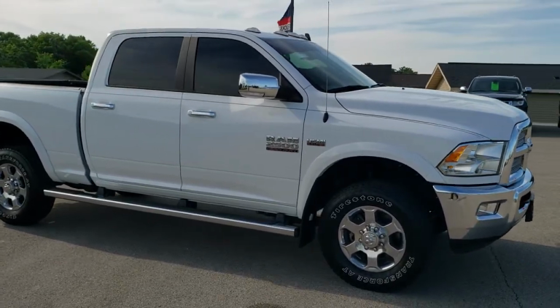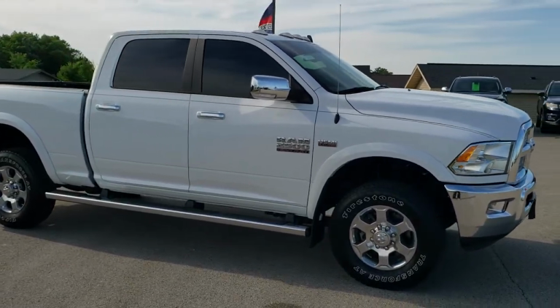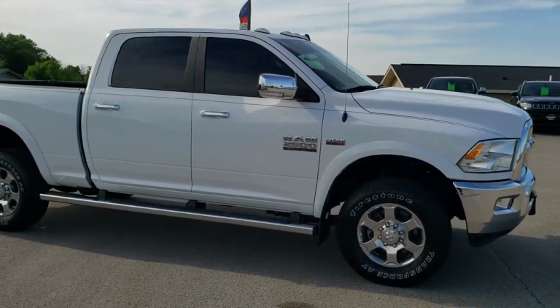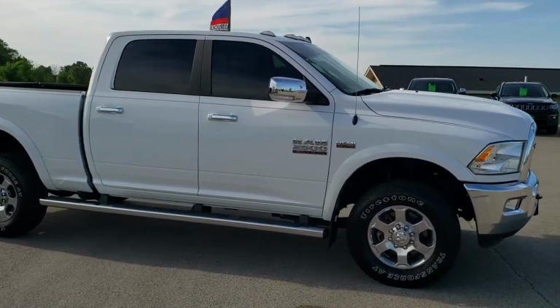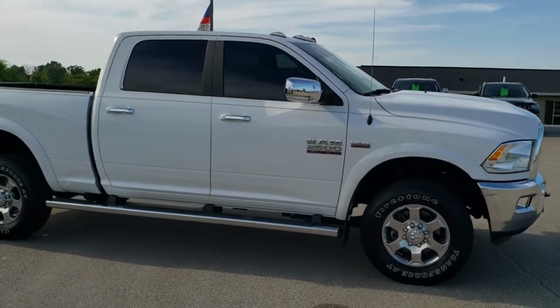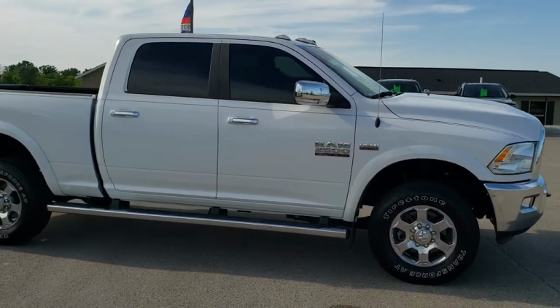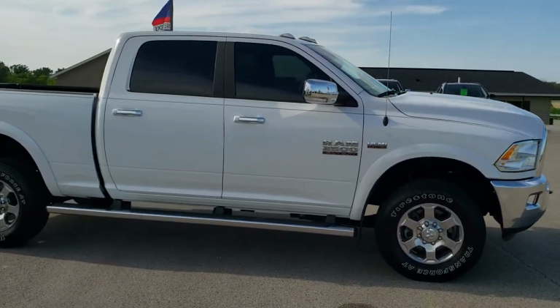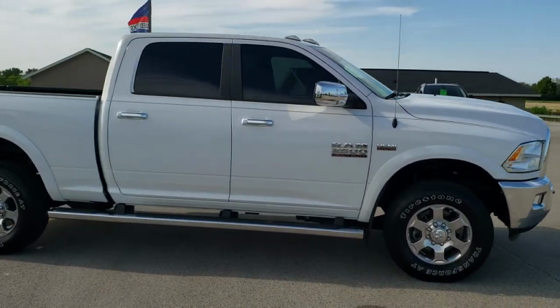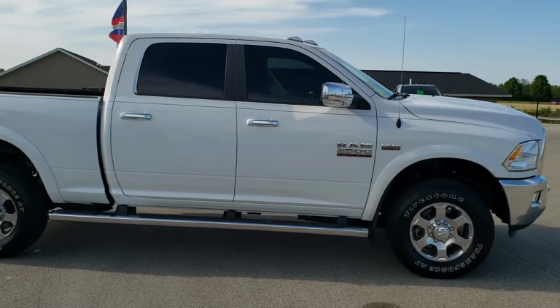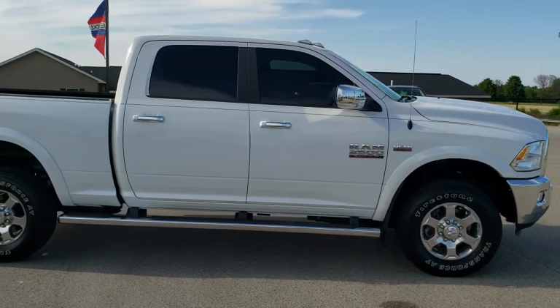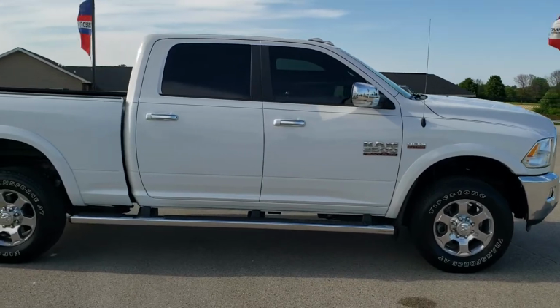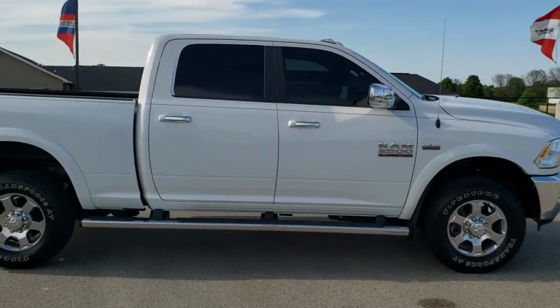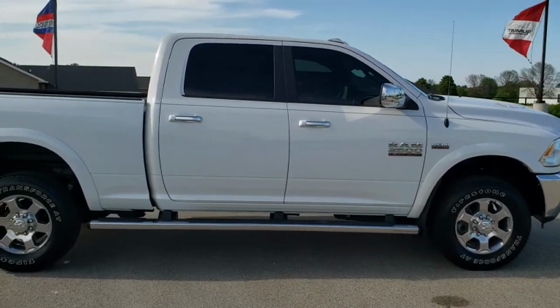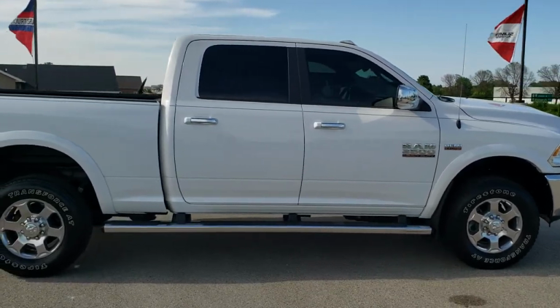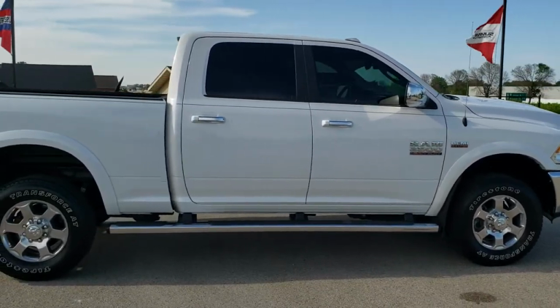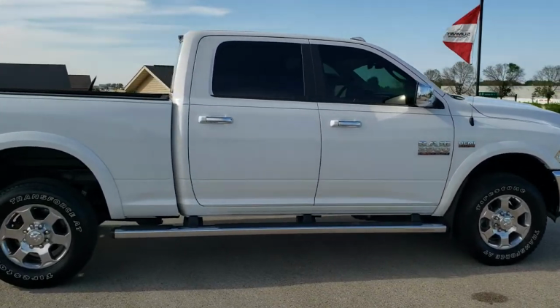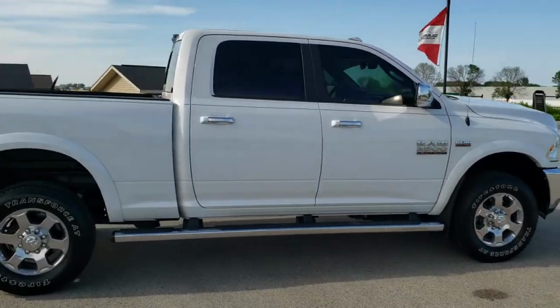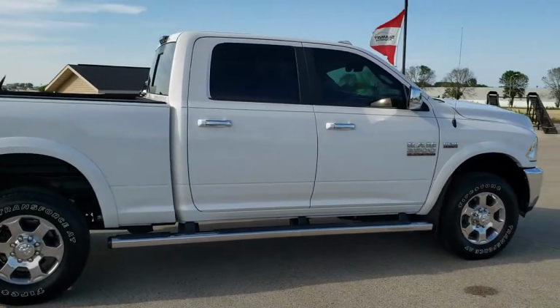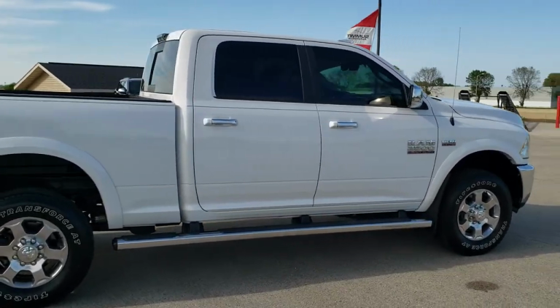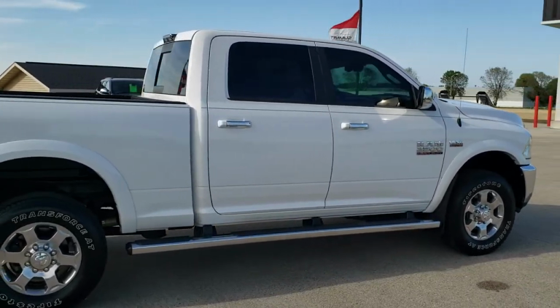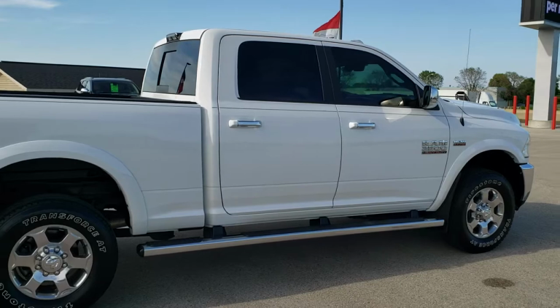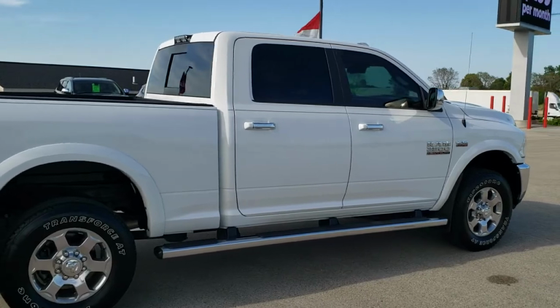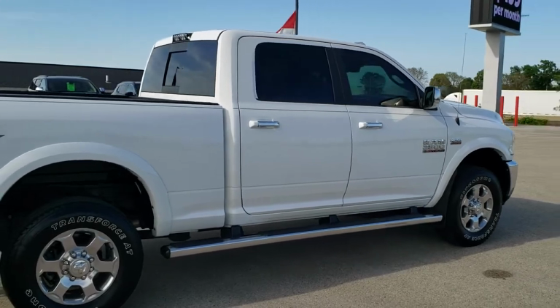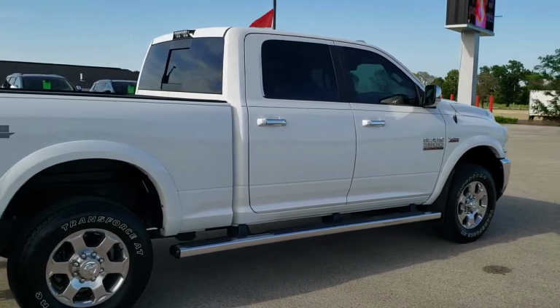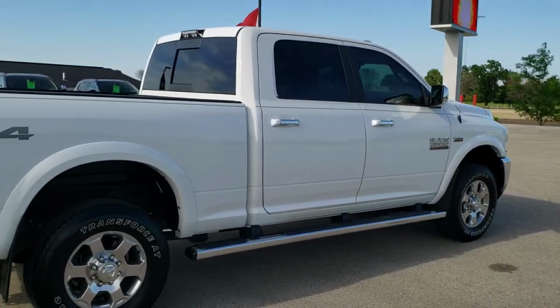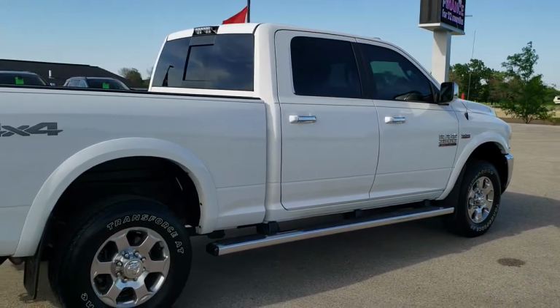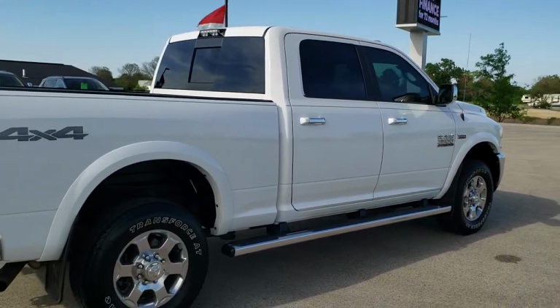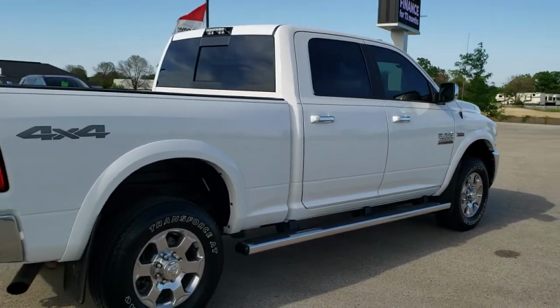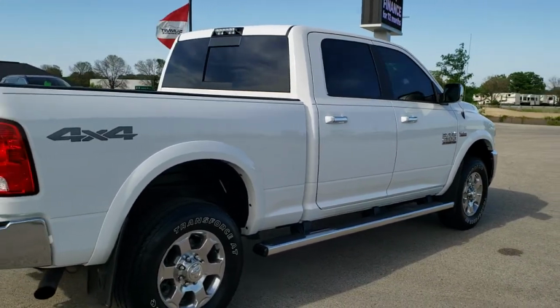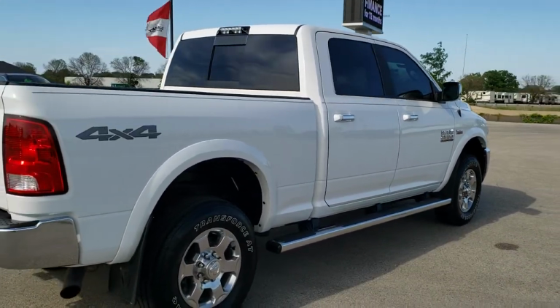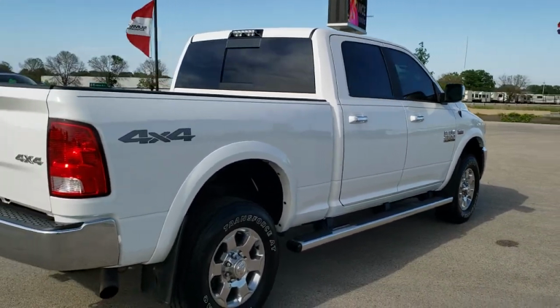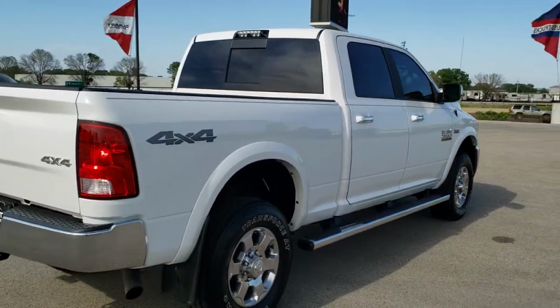This truck has the 6.4 liter V8 Hemi motor. It has been fully safety and inspected by our service shop. It has a fresh oil and filter change, all the fluids have been checked and topped off, and this truck is 100% ready to go.